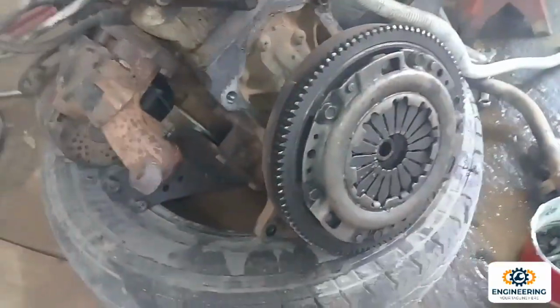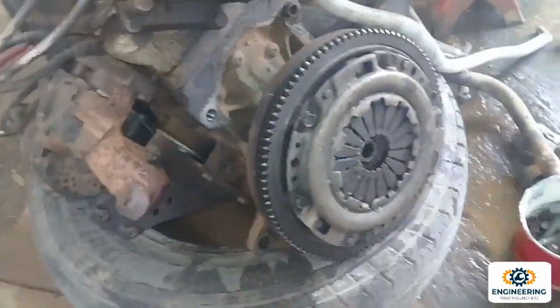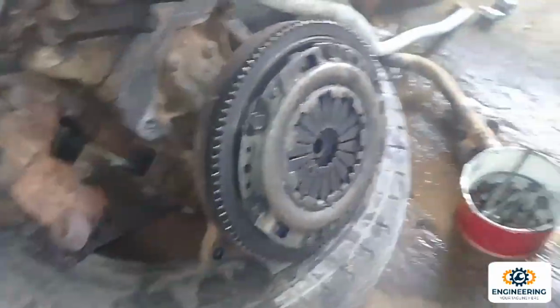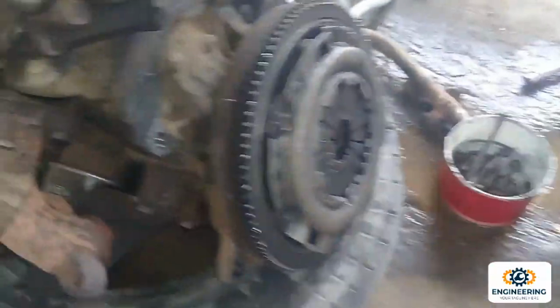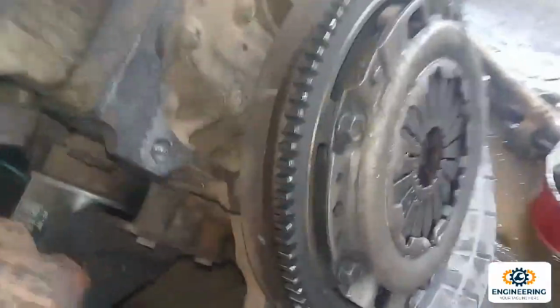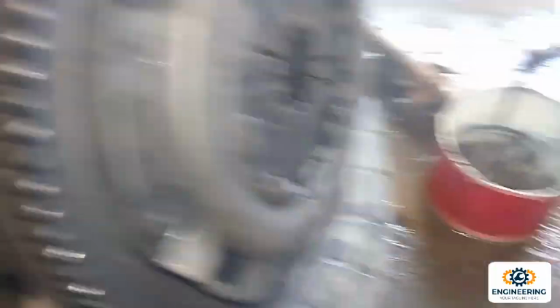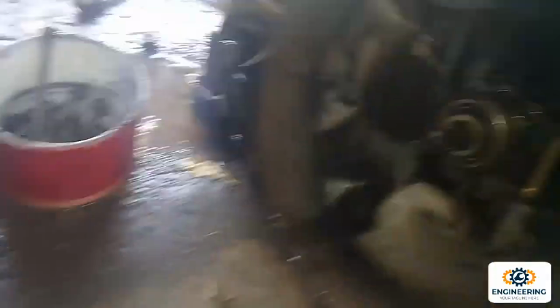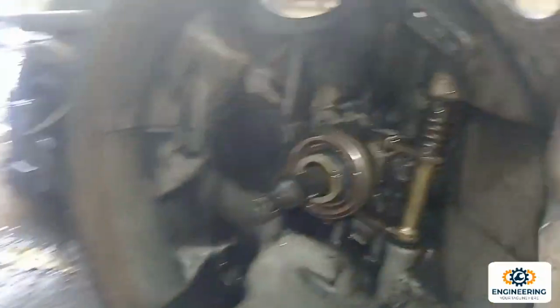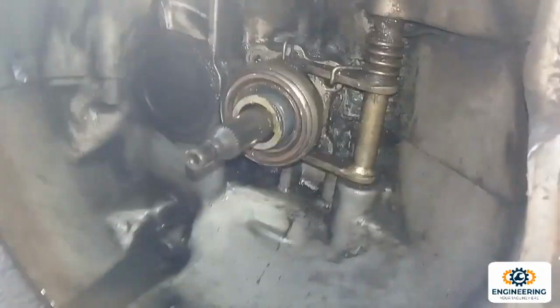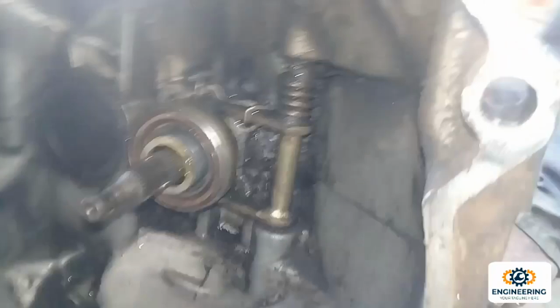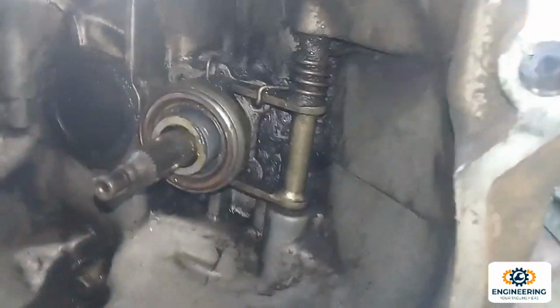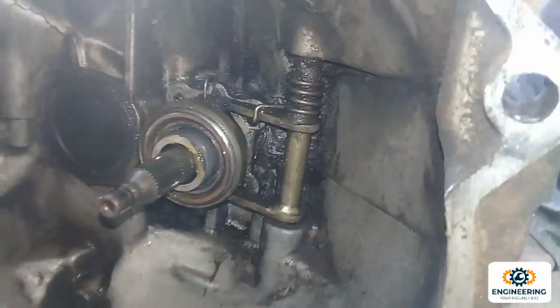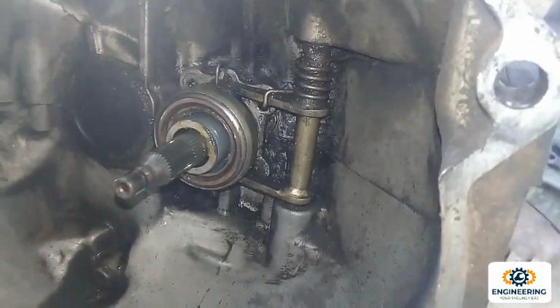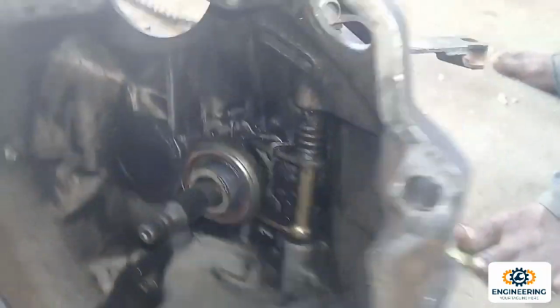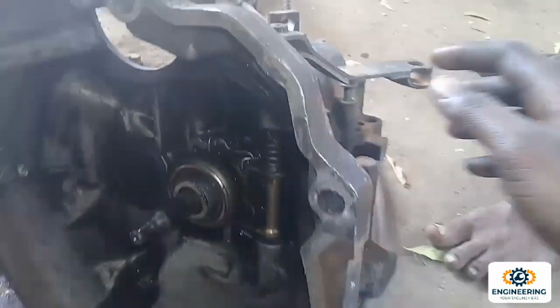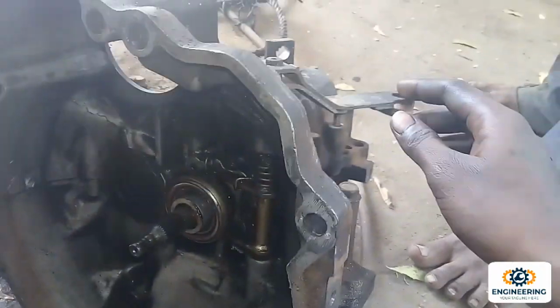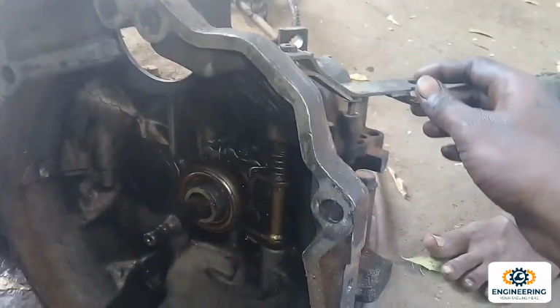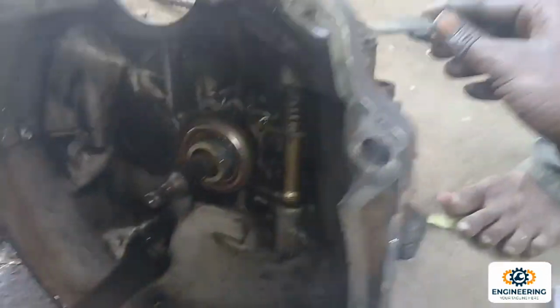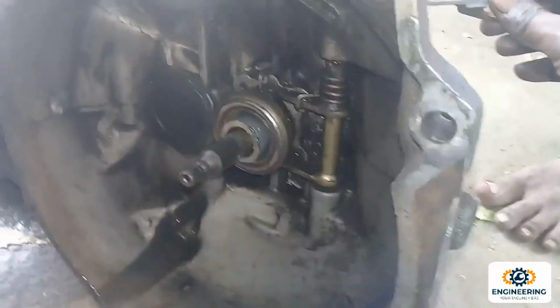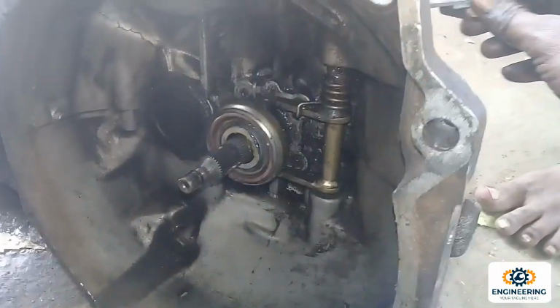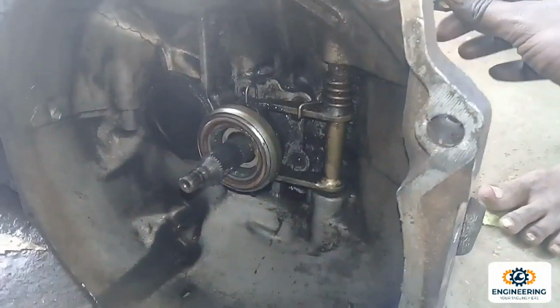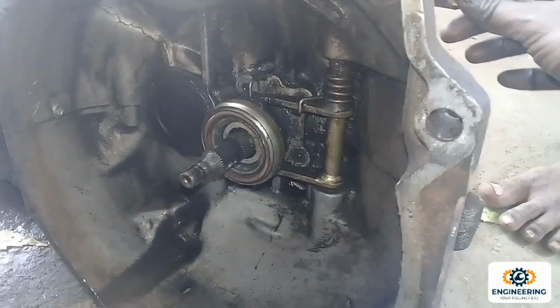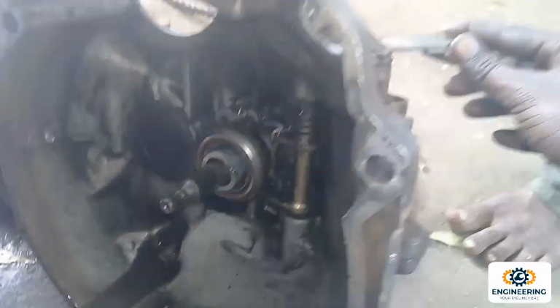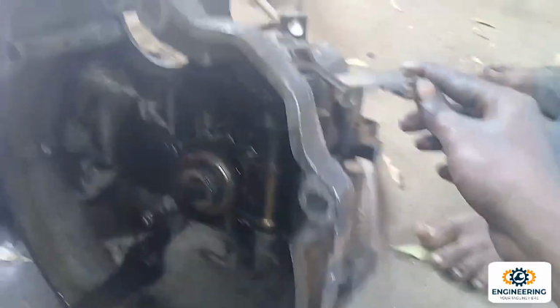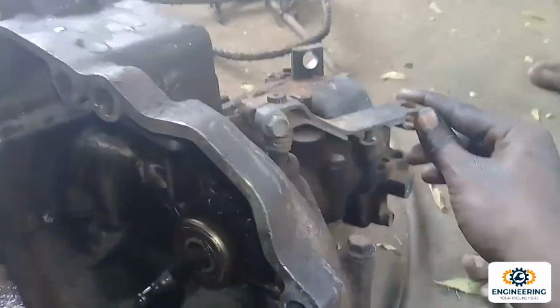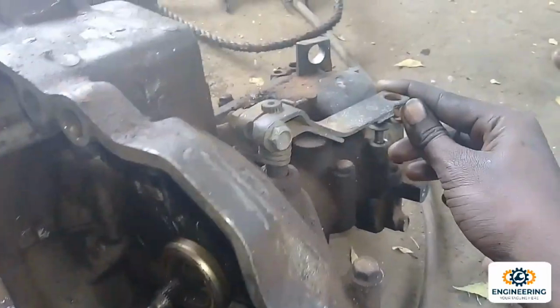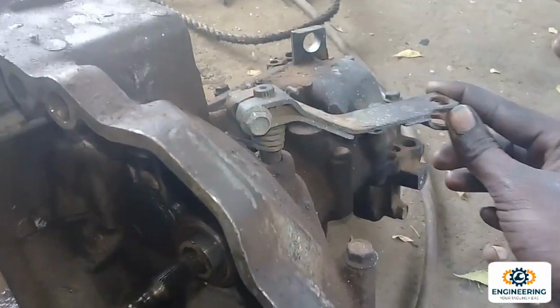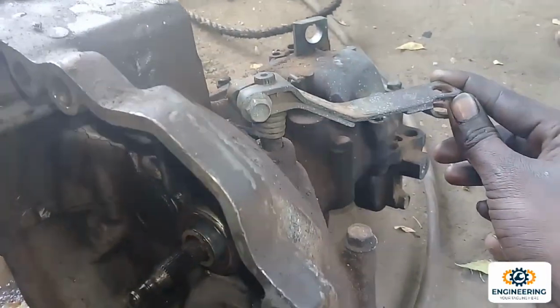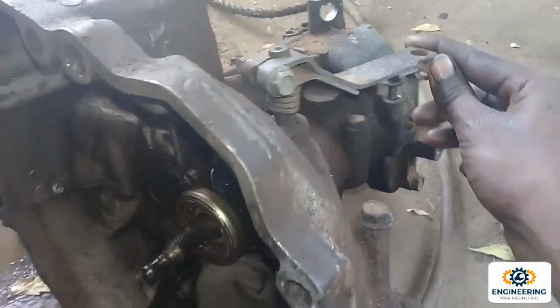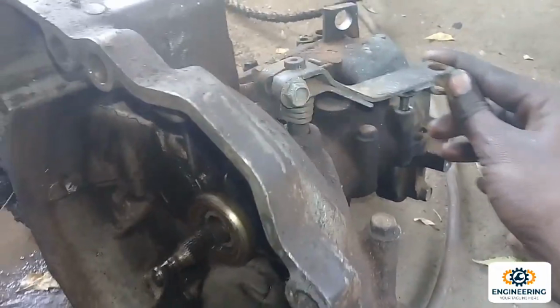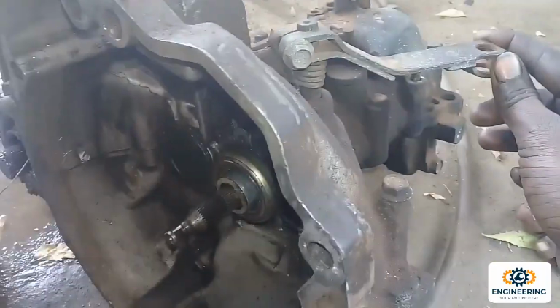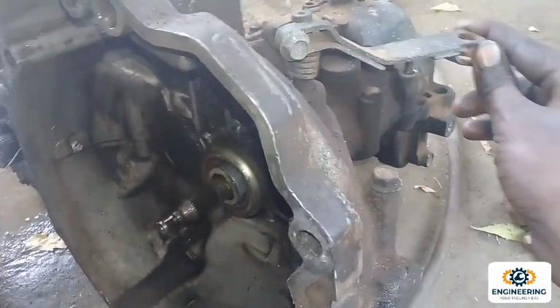If you need a load for a clutch plate, you can apply it so that it does a lot of engagement. You will get a clutch plate. As you can see, this is the engine running. The clutch is set.